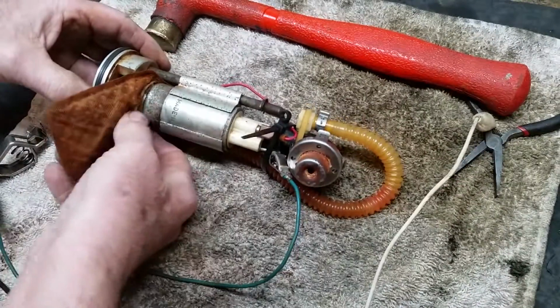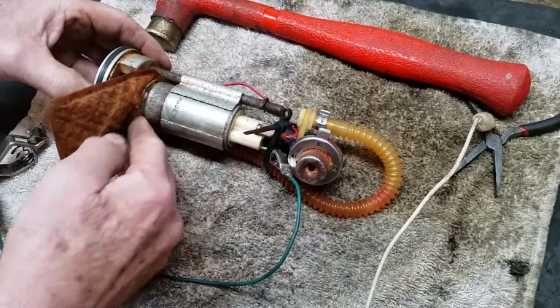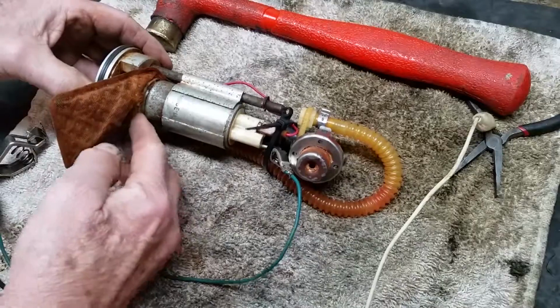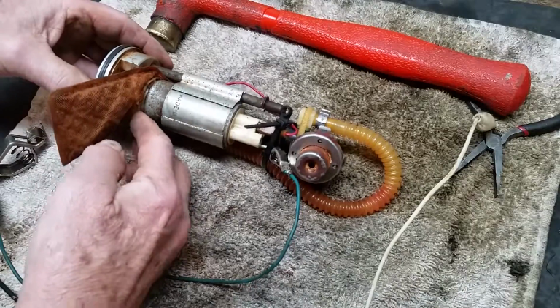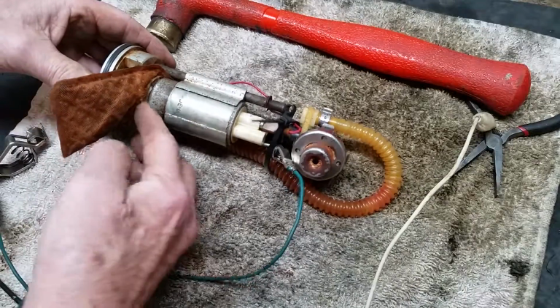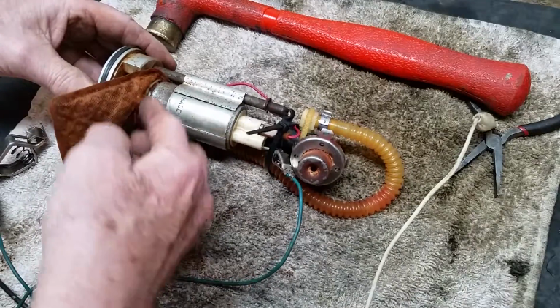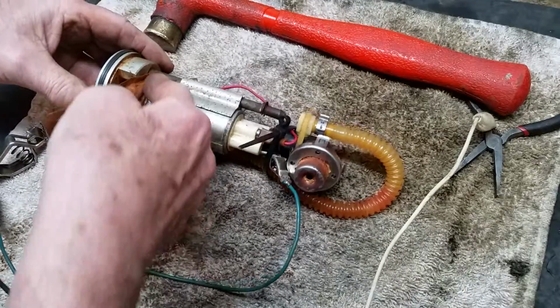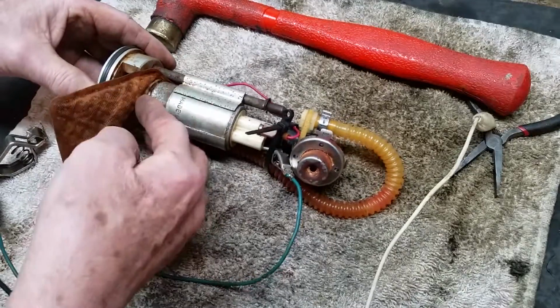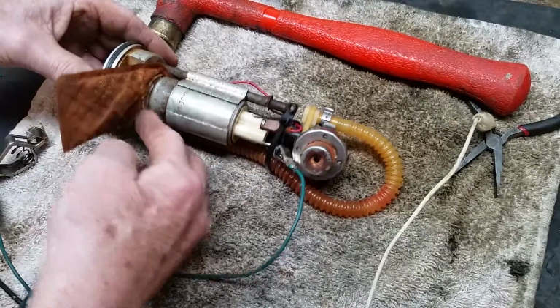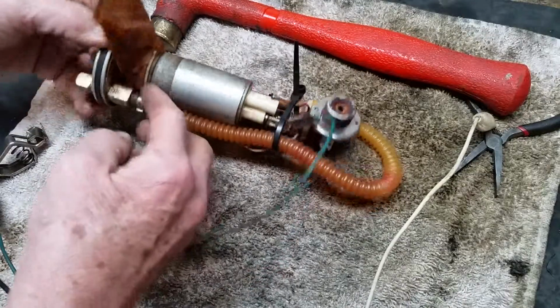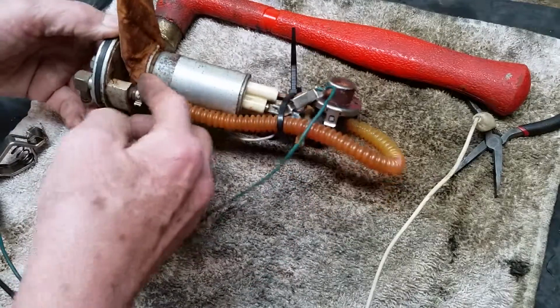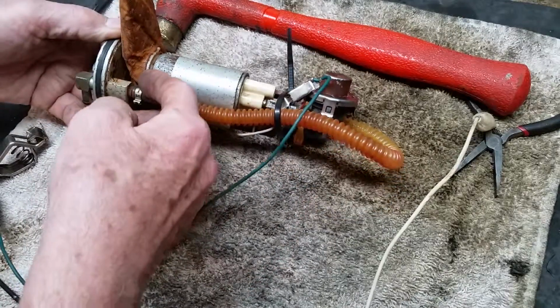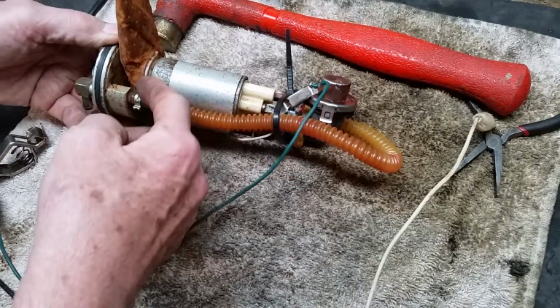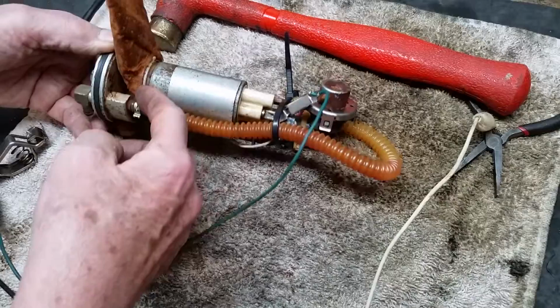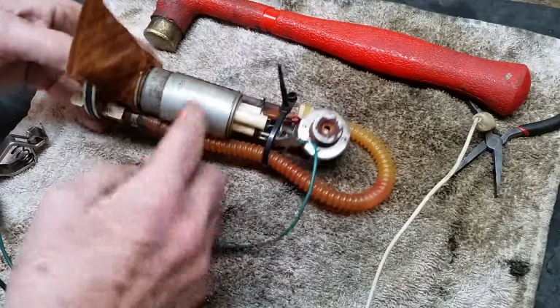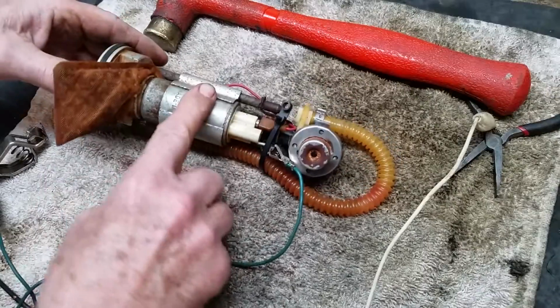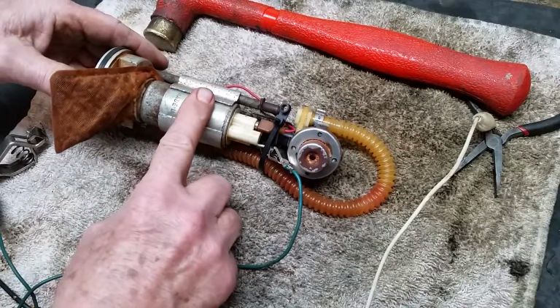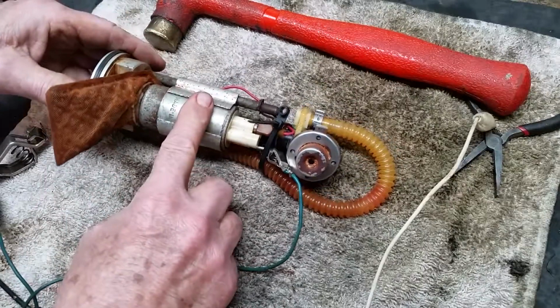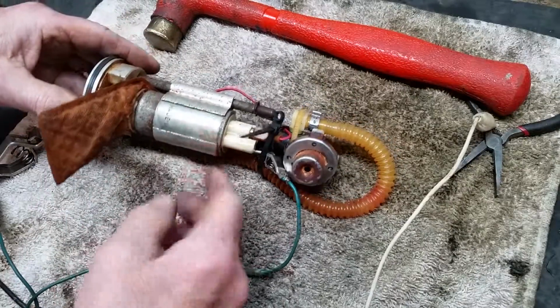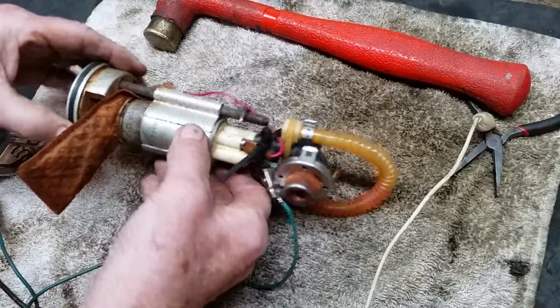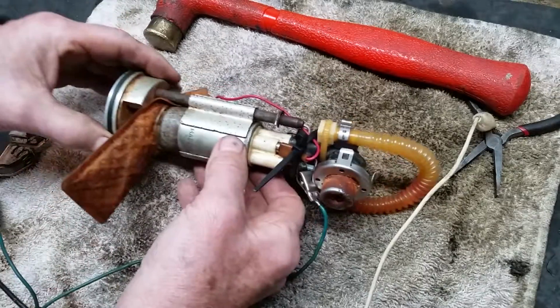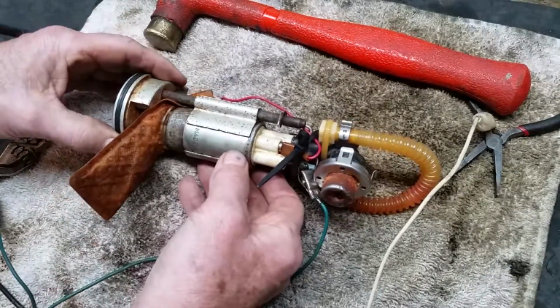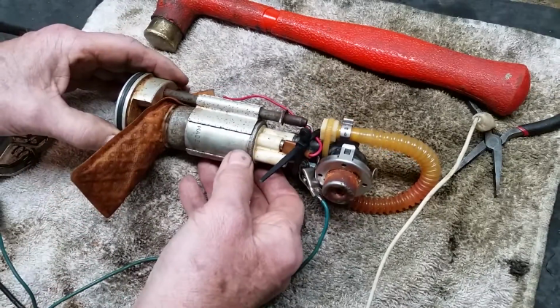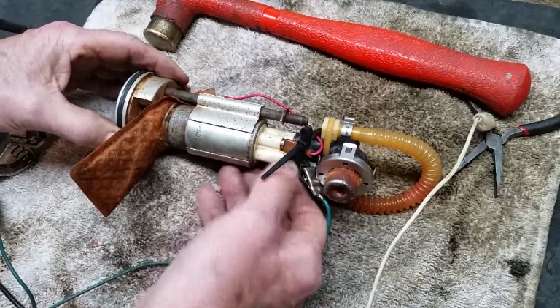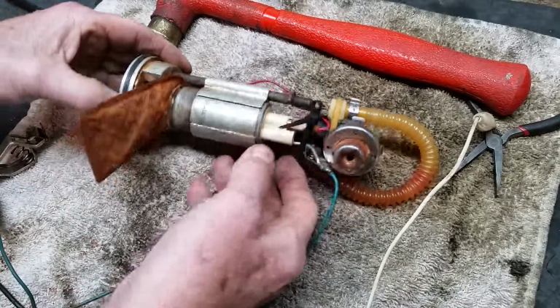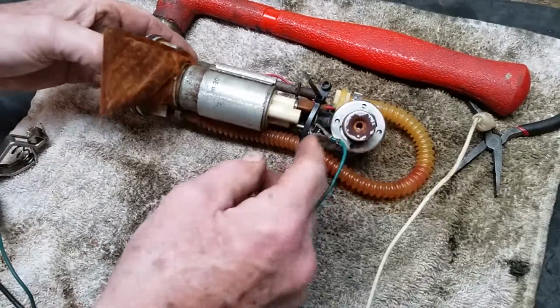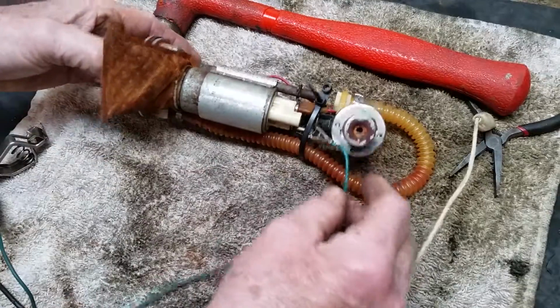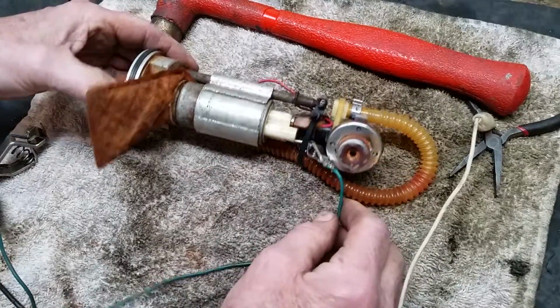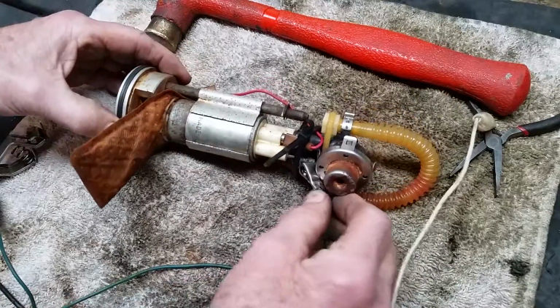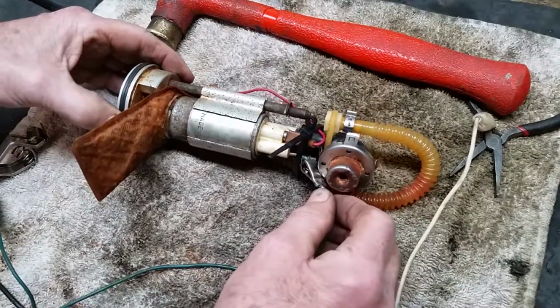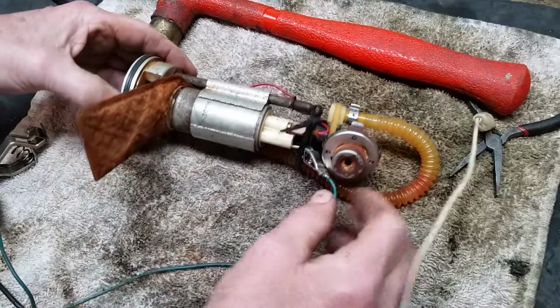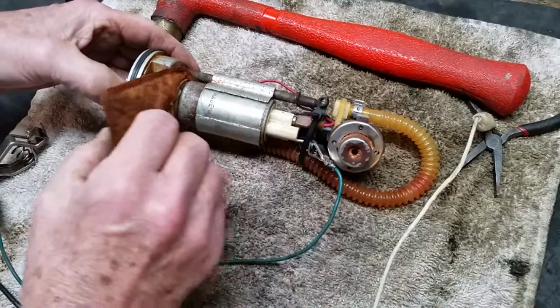The filter you have to kind of work off with a screwdriver, walking around the edges of it to get it free. This one was completely seized up — it was full of water and rusted, and no matter what I did I couldn't get it to move at all.